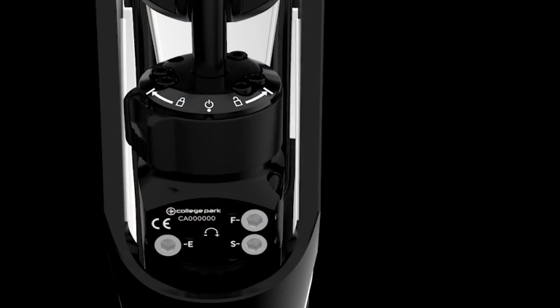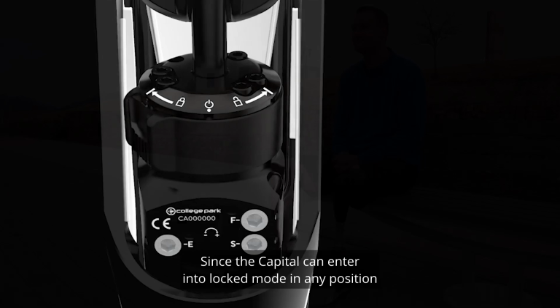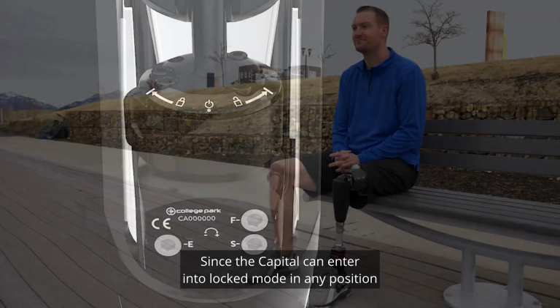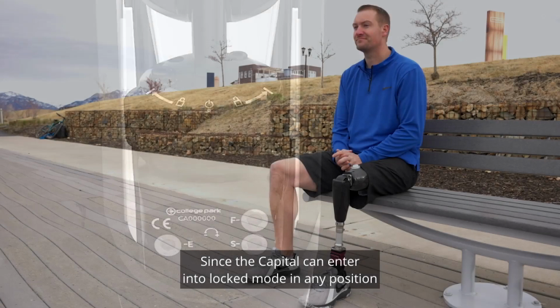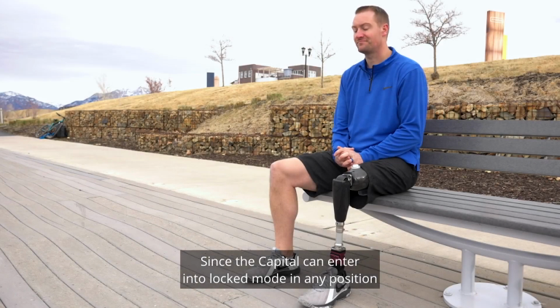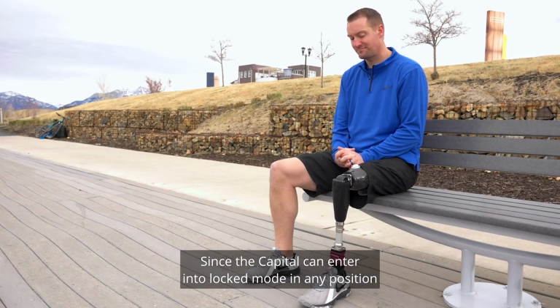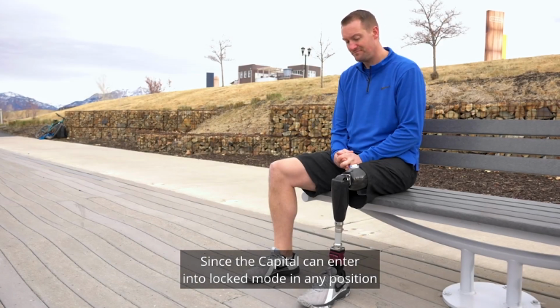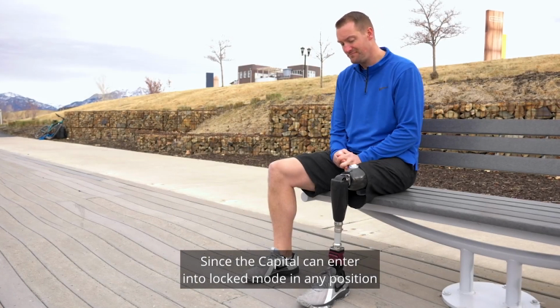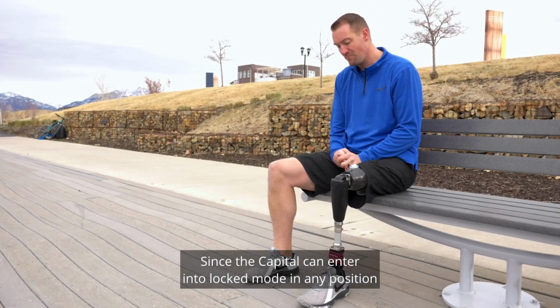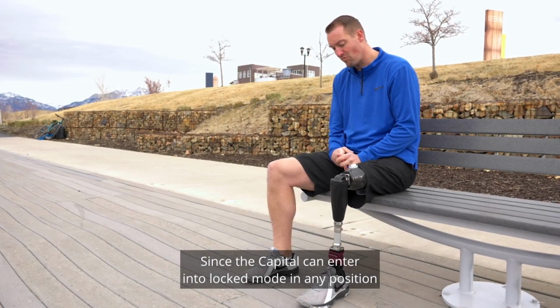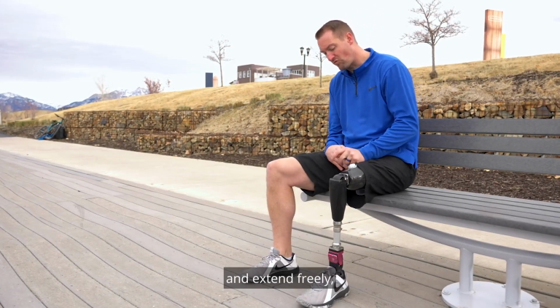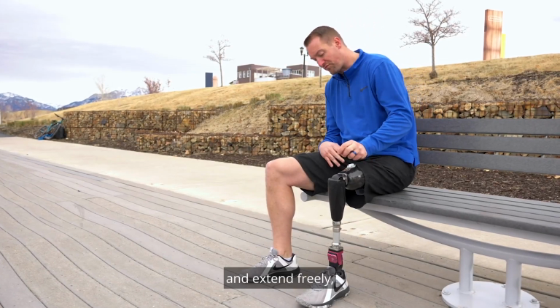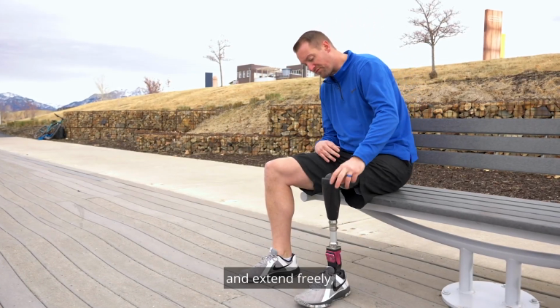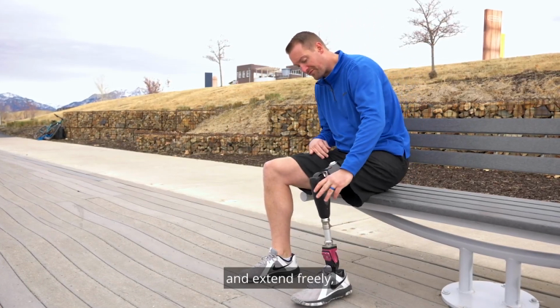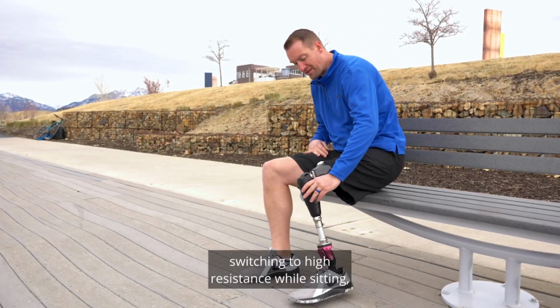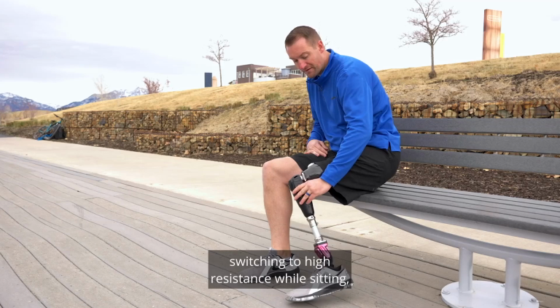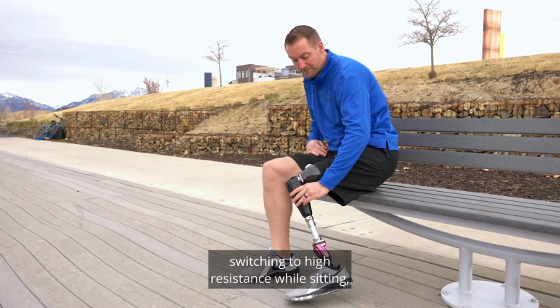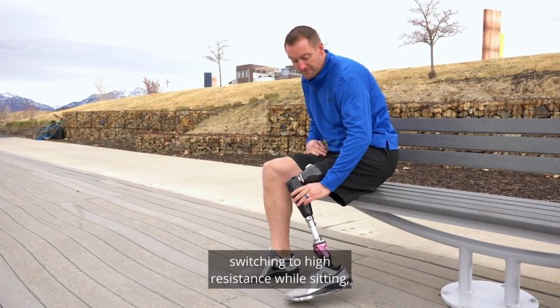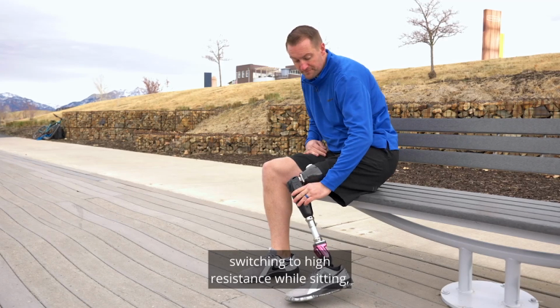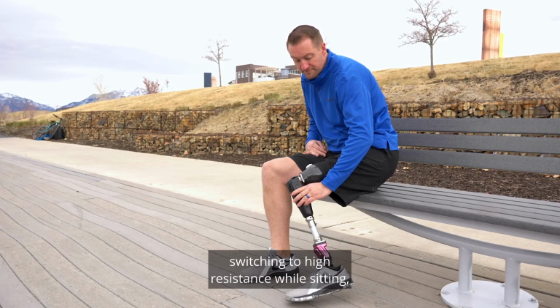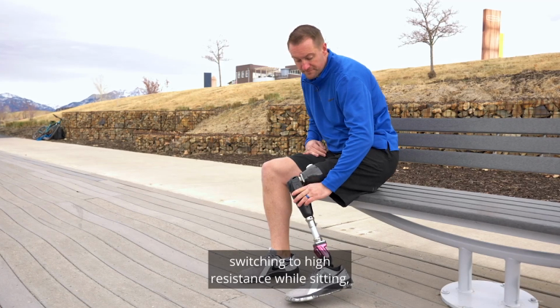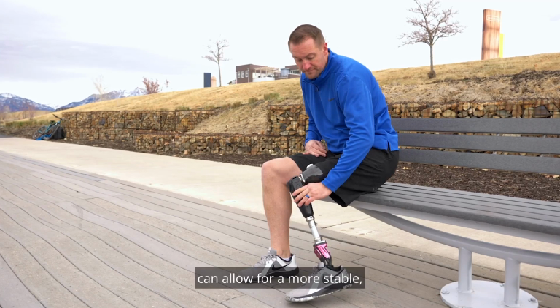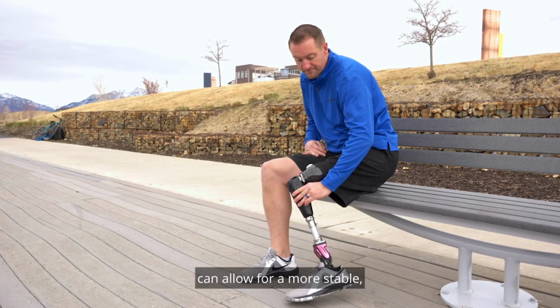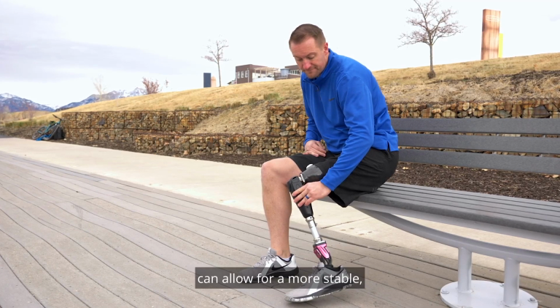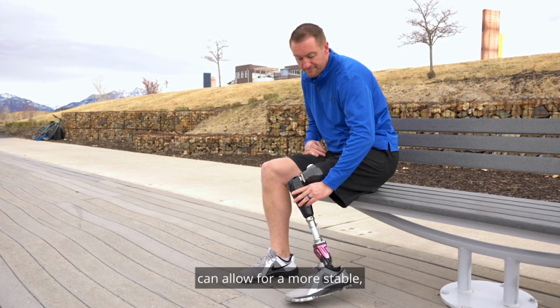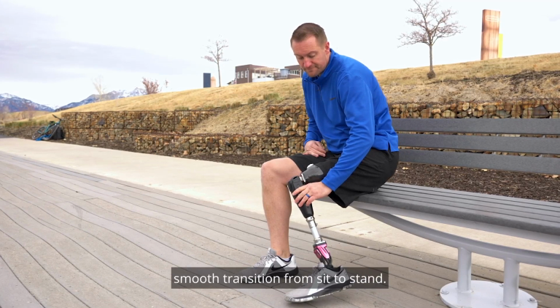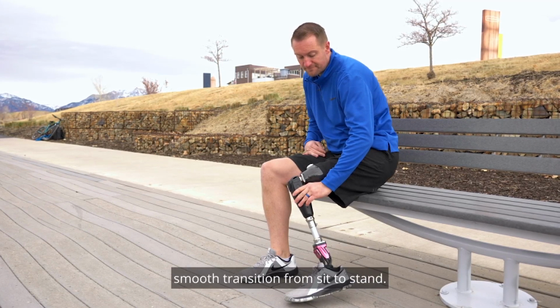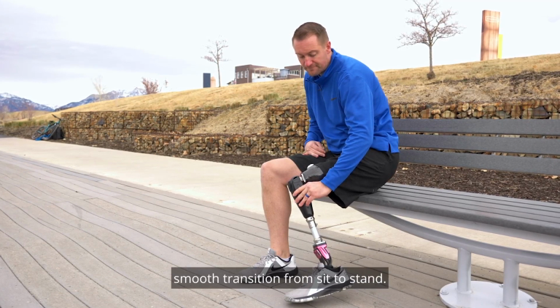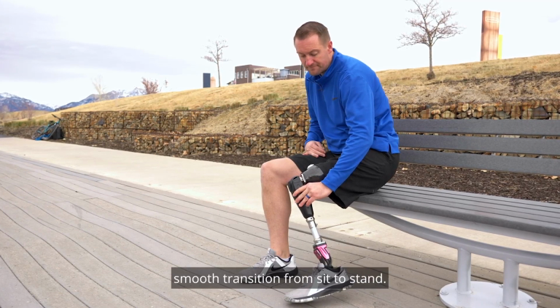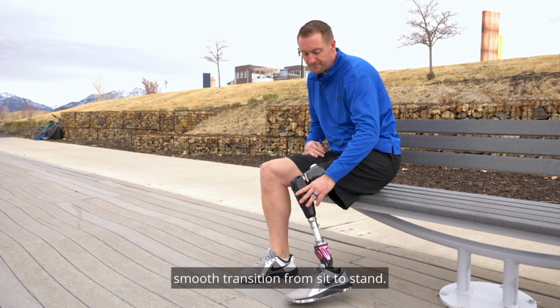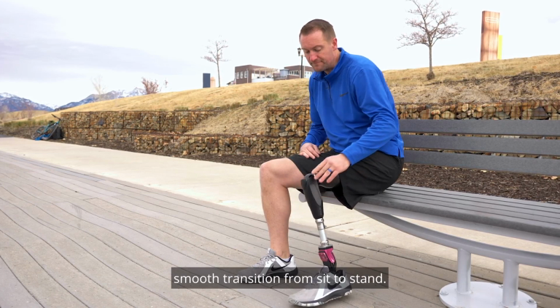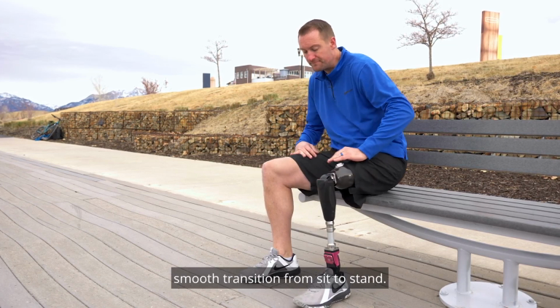Since the Capital can enter into locked mode in any position and extend freely, switching to high resistance while sitting can allow for a more stable, smooth transition from sit to stand.